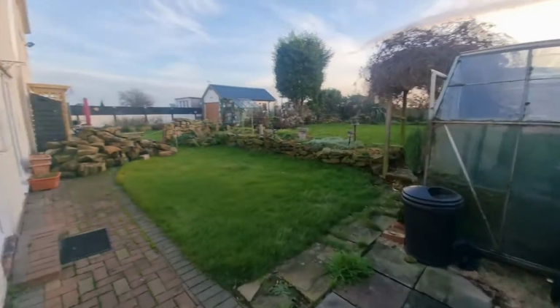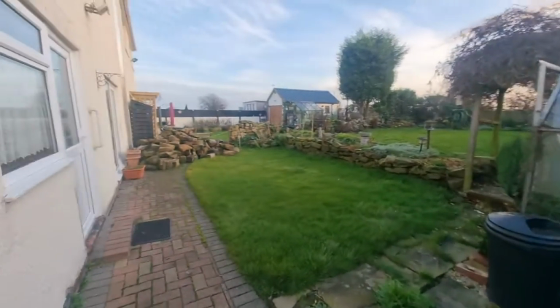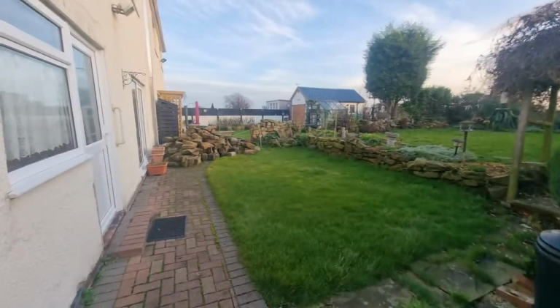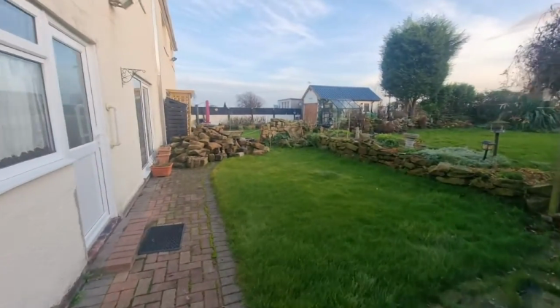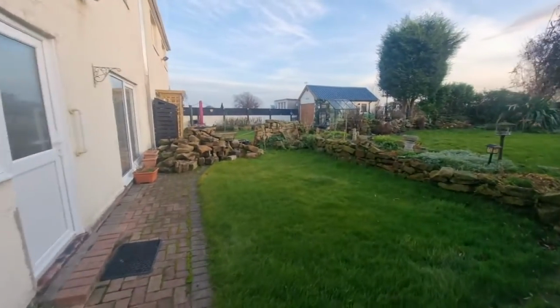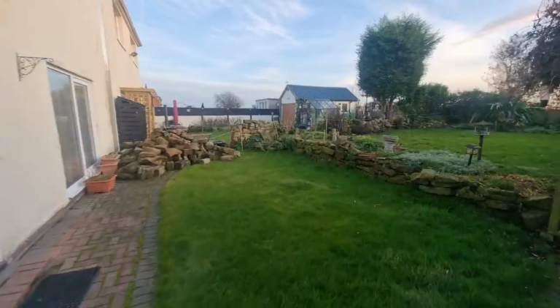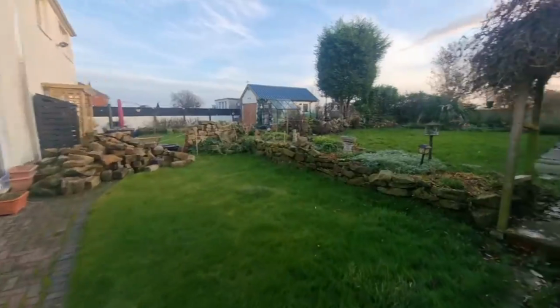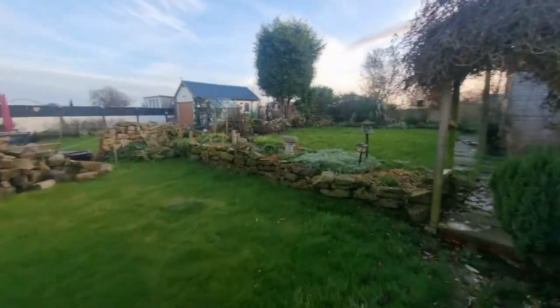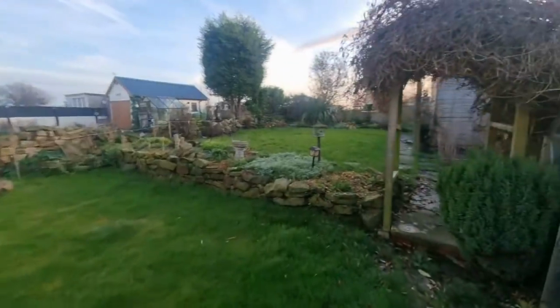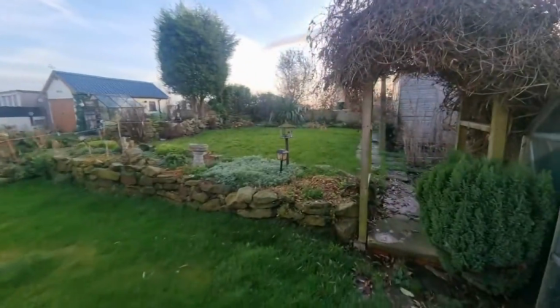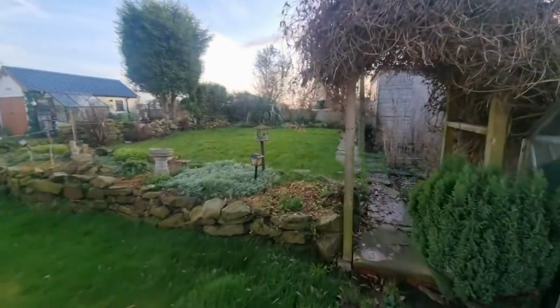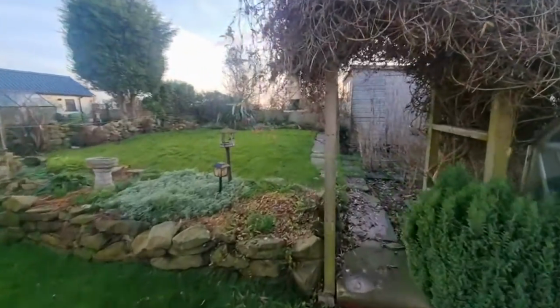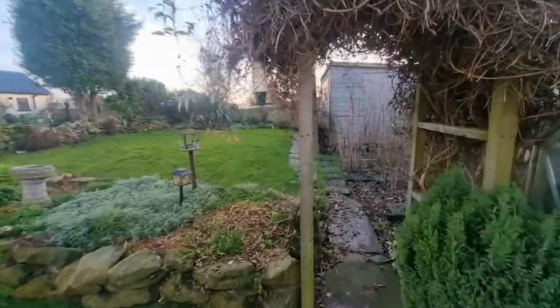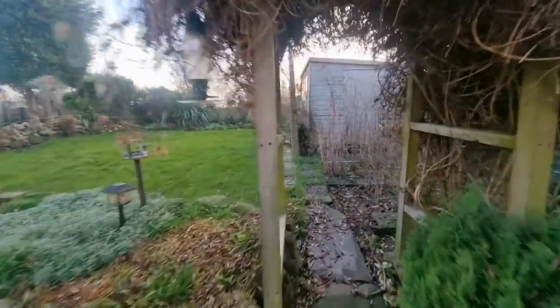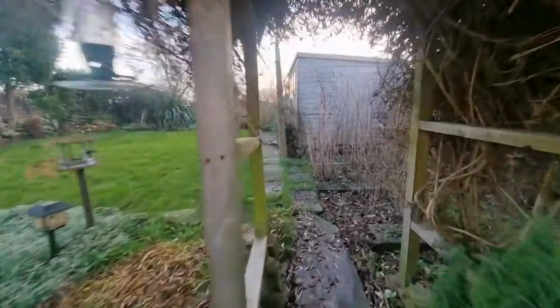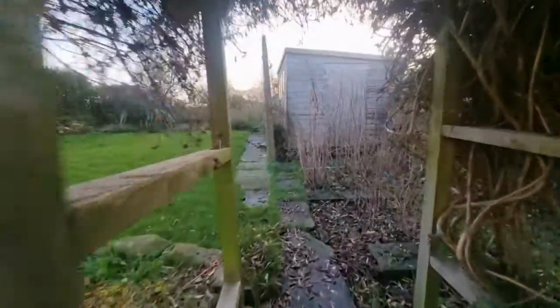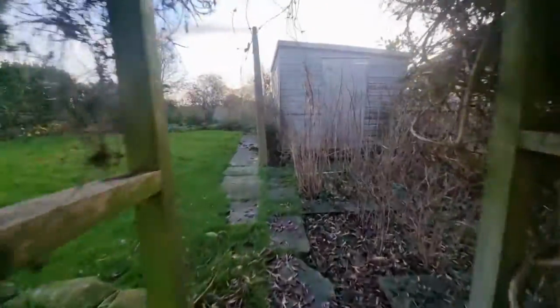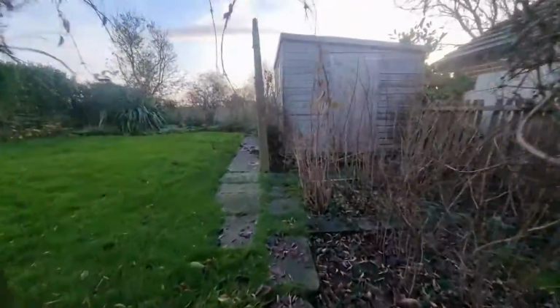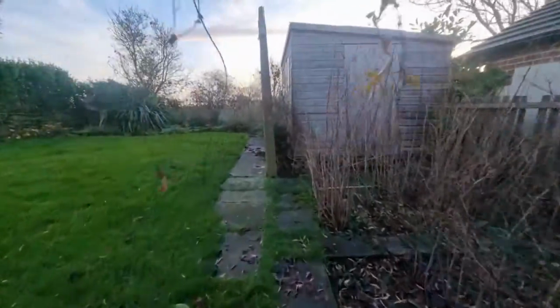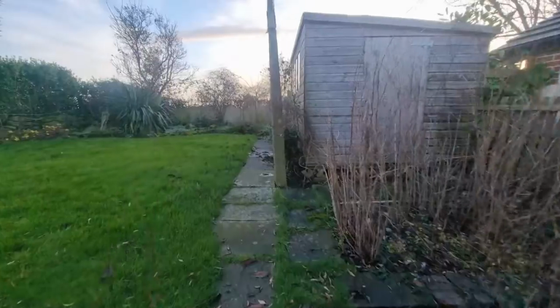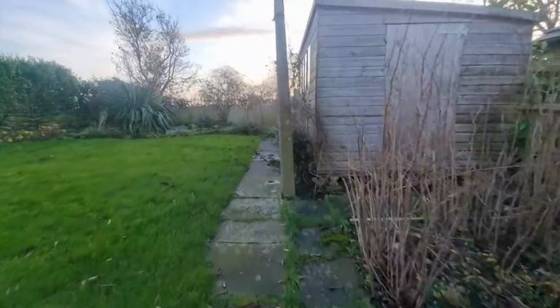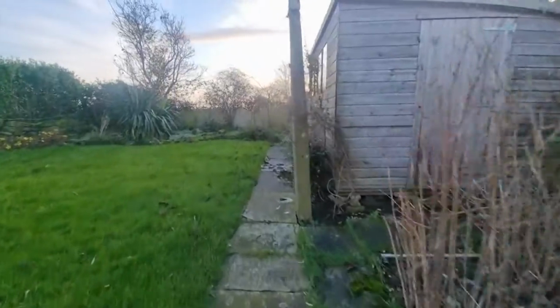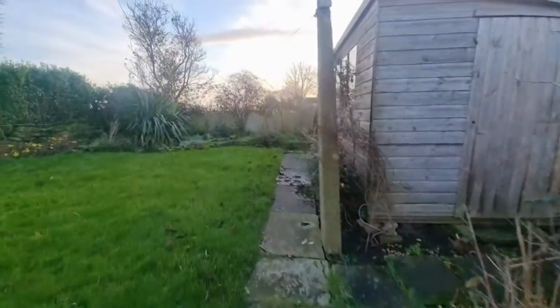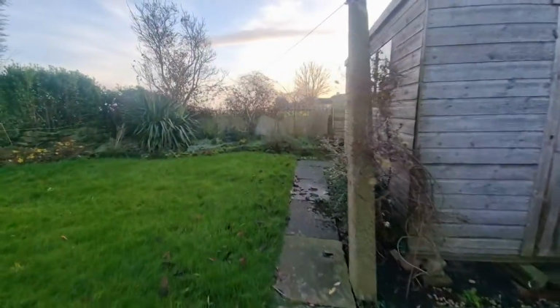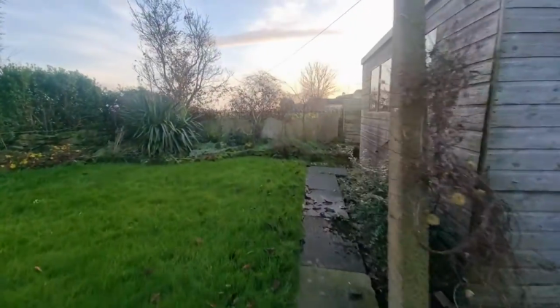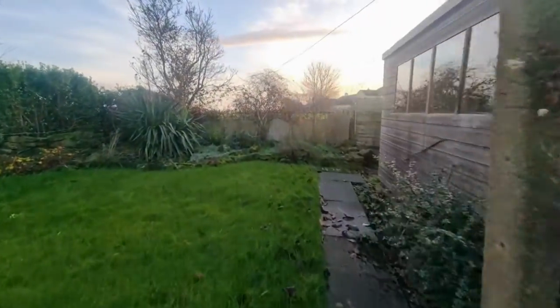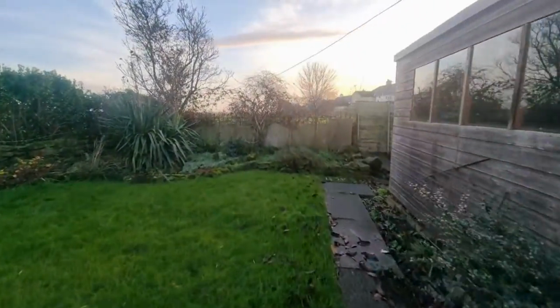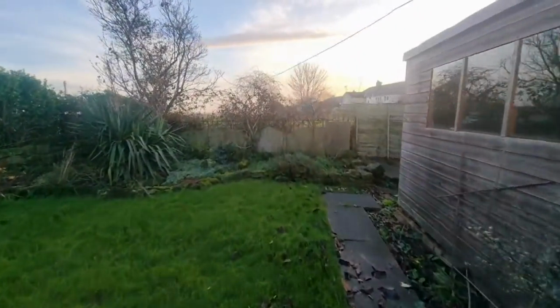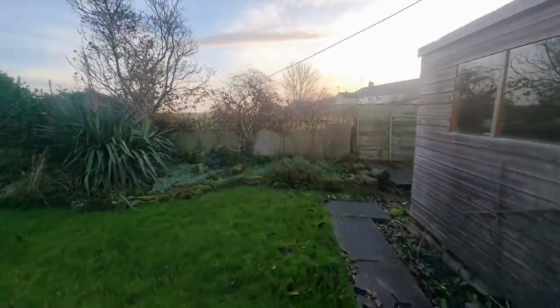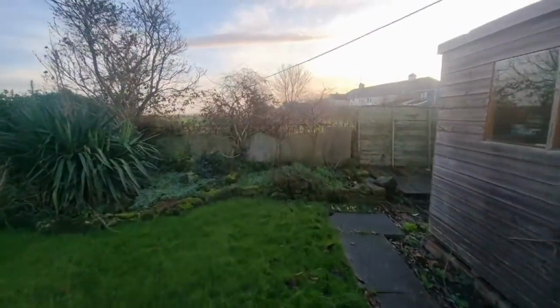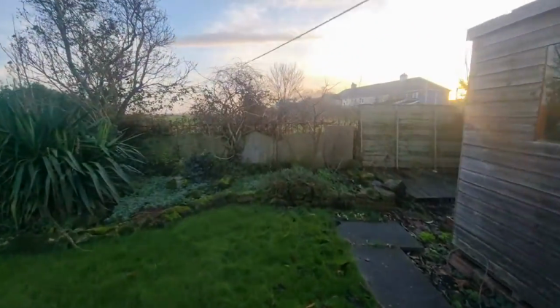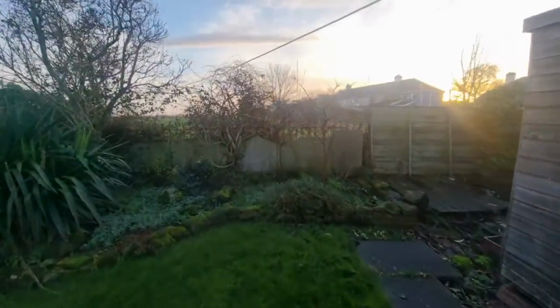Going outside to the front of the property there is off-street parking, and then to the rear is another highlight — it's an enclosed garden, it's a great size out there and it also overlooks that fabulous view.